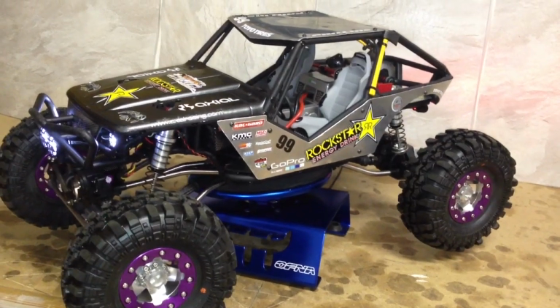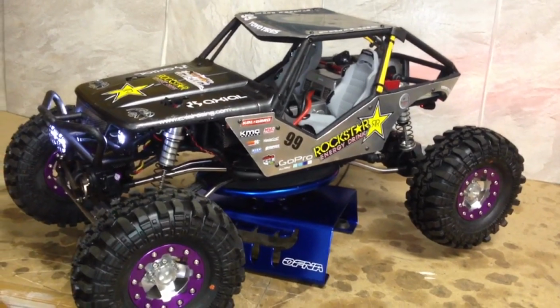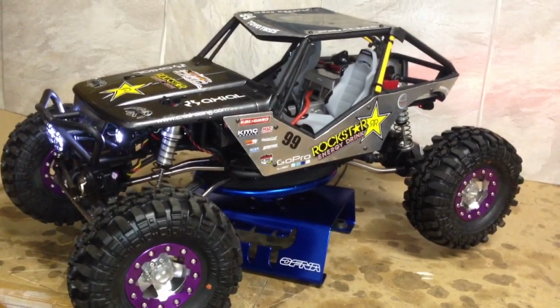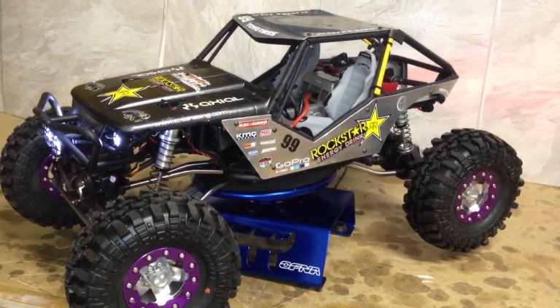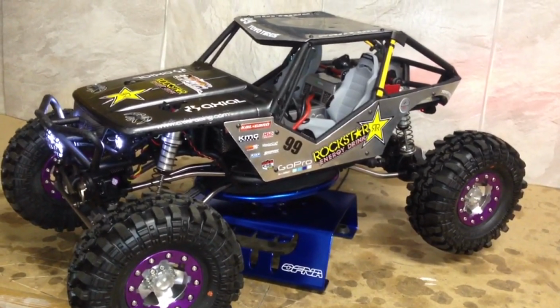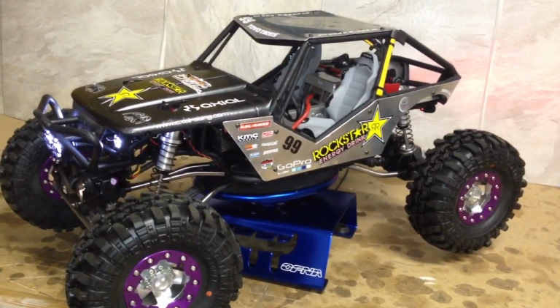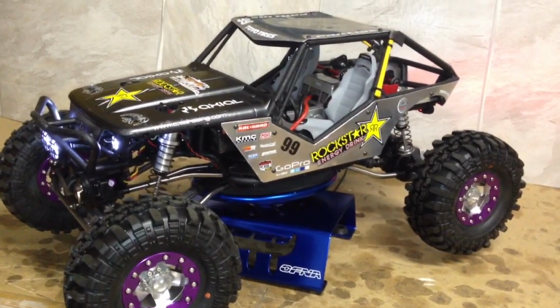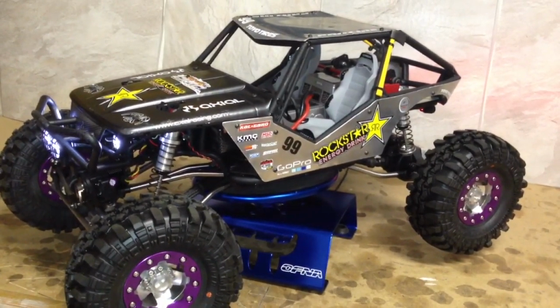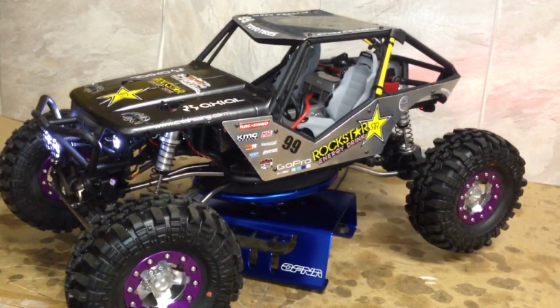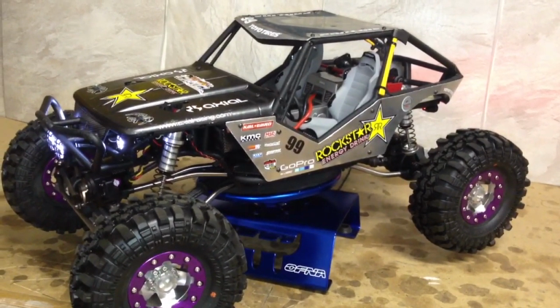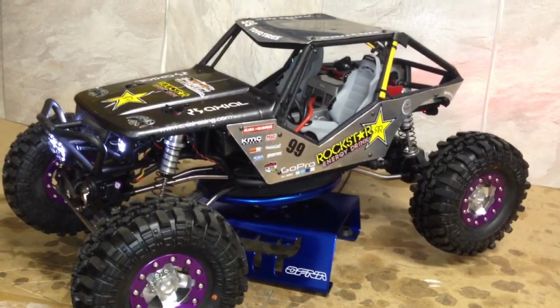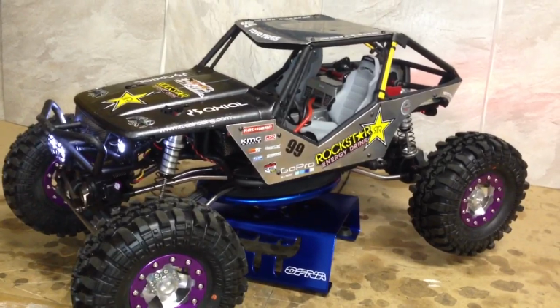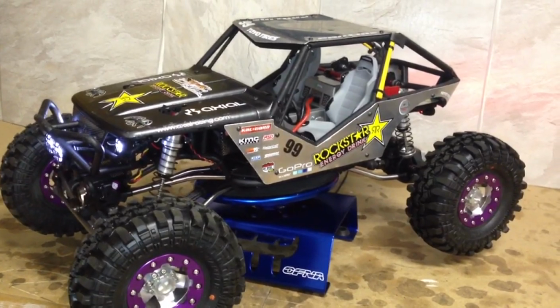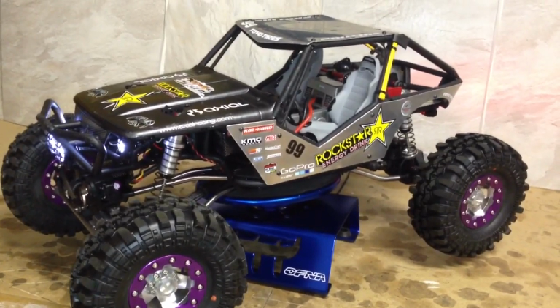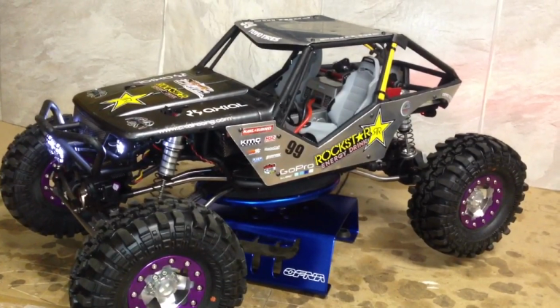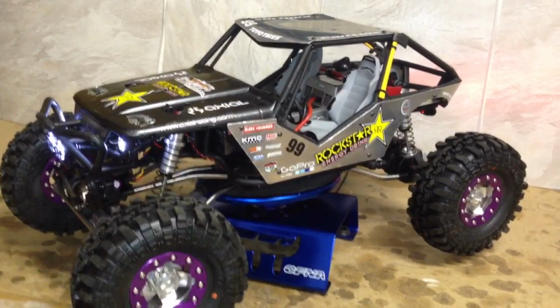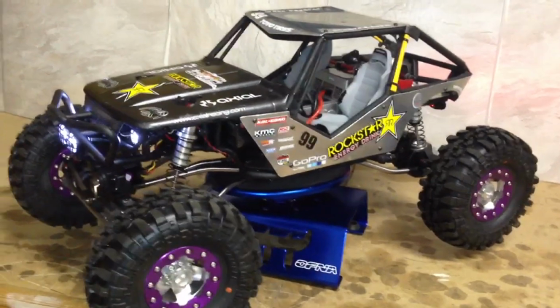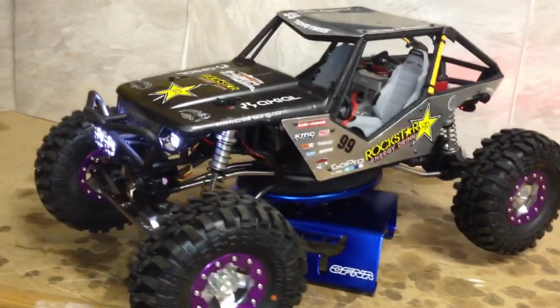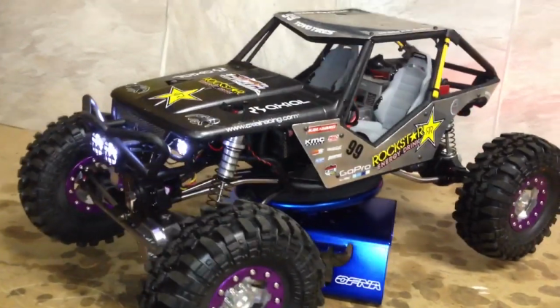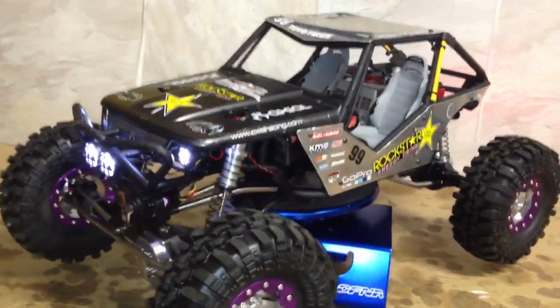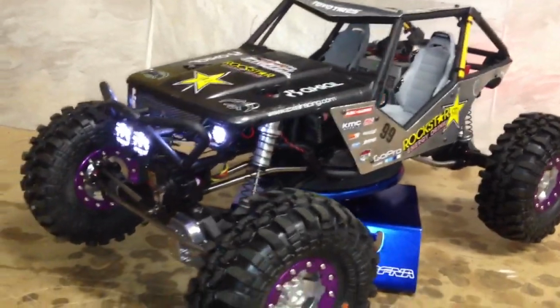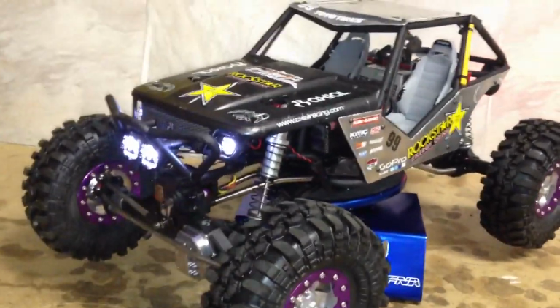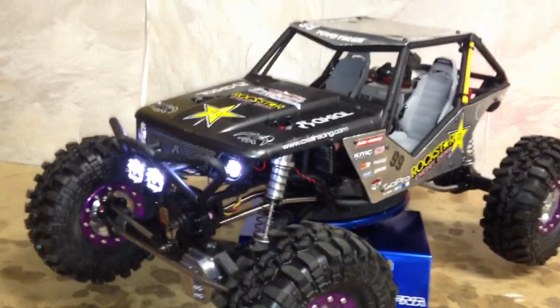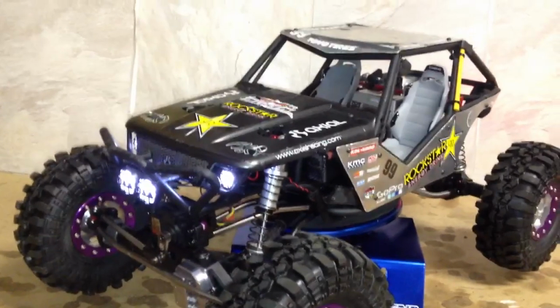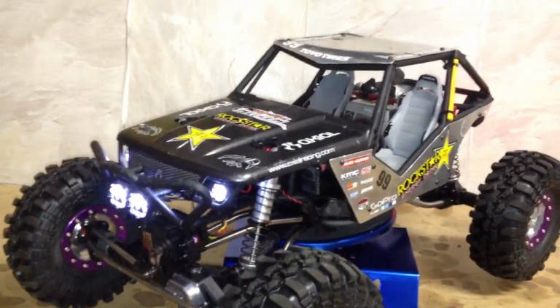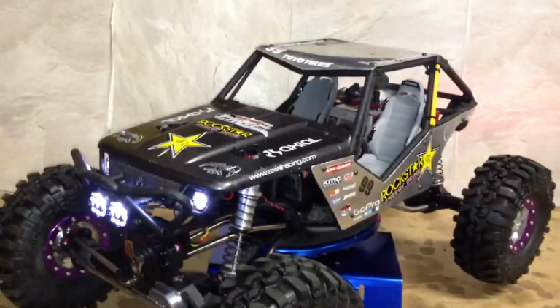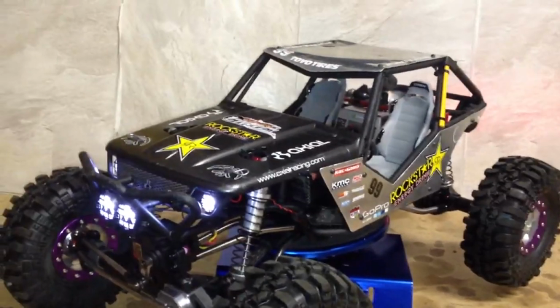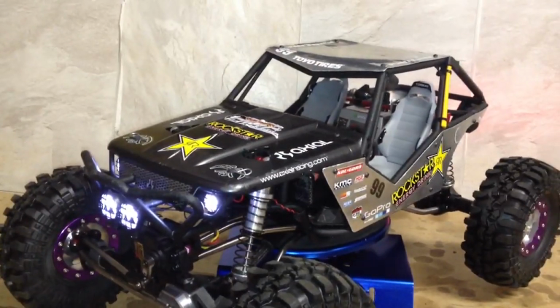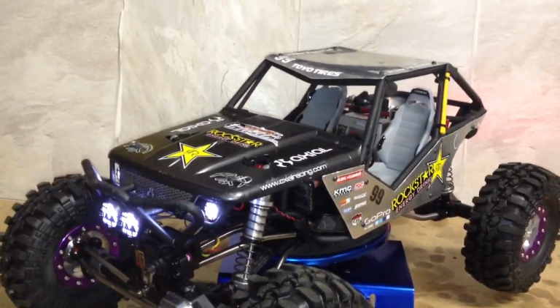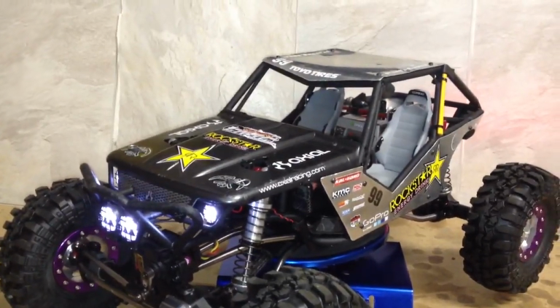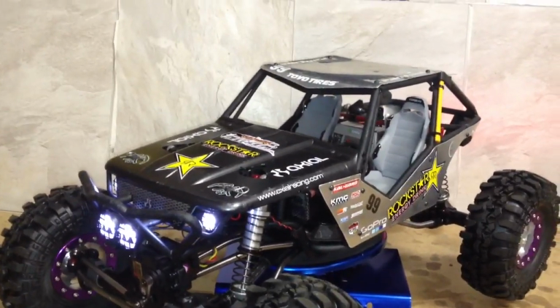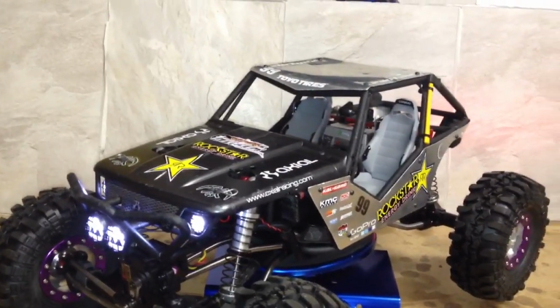Alright people, here is the Wraith. I went ahead and mounted on the scale accessories. Turned on the lights too, so you guys could see those. Just did a video on the XO and I'm all LED proud now.